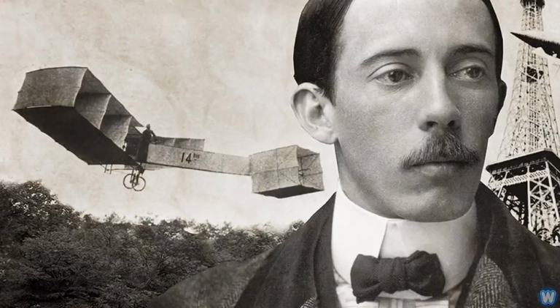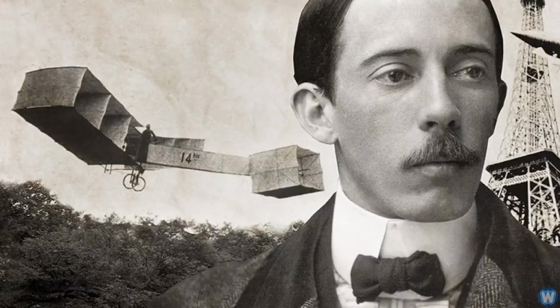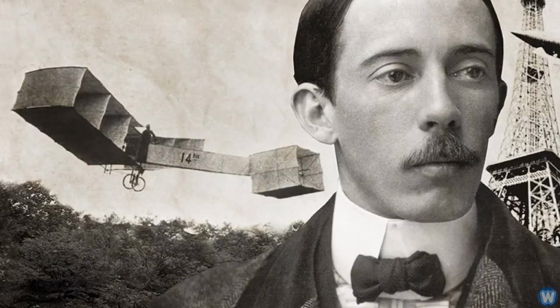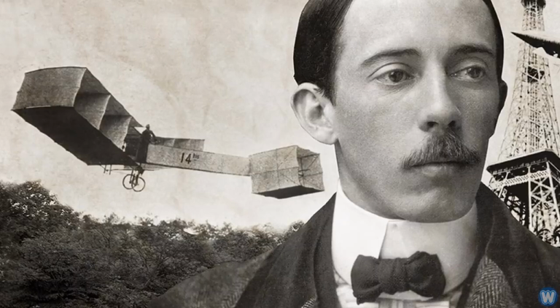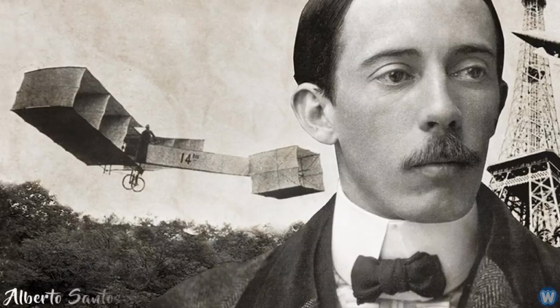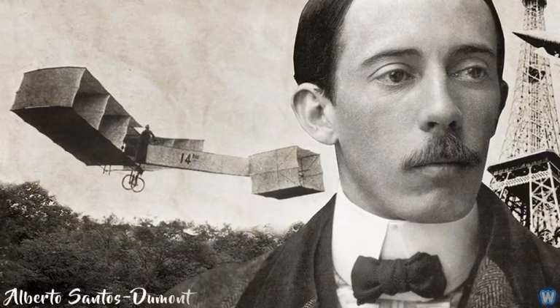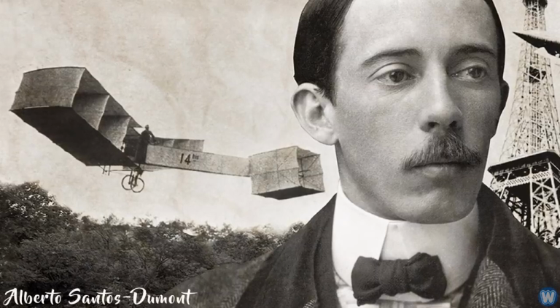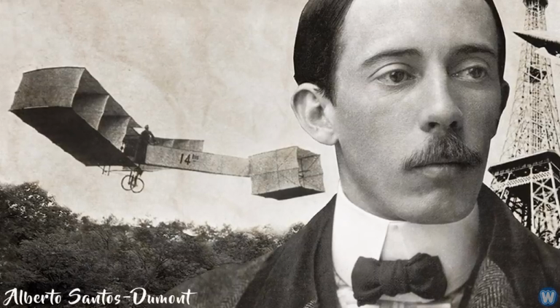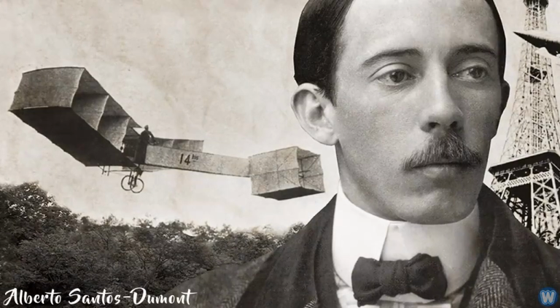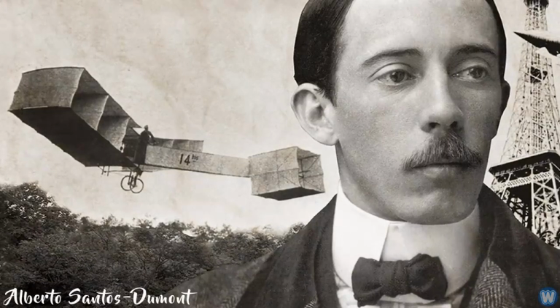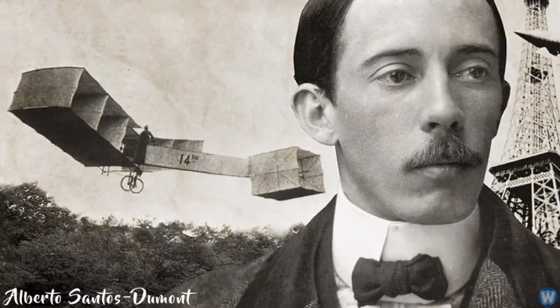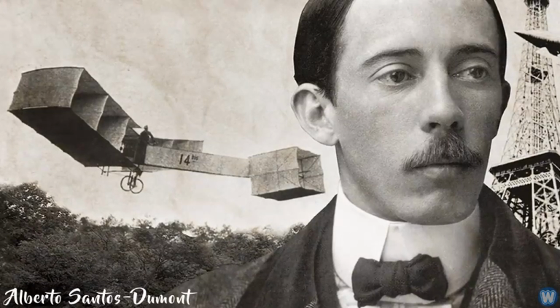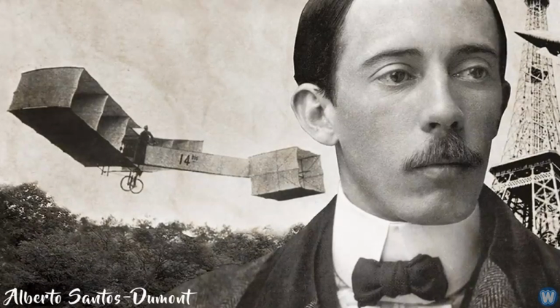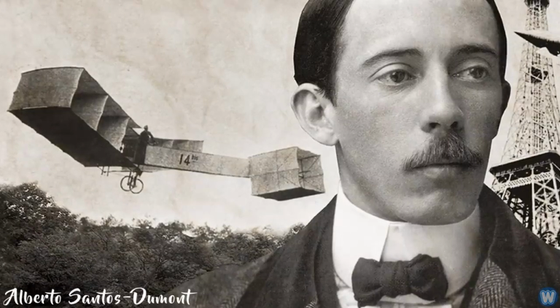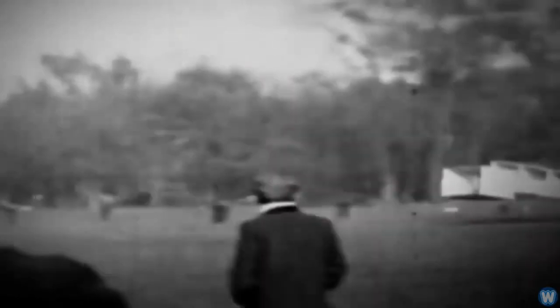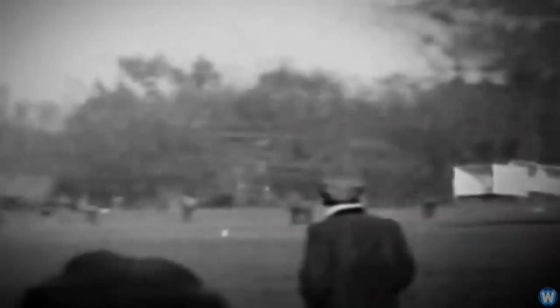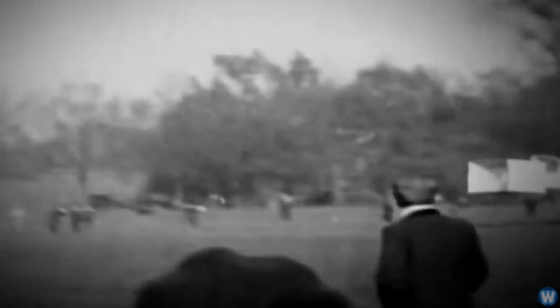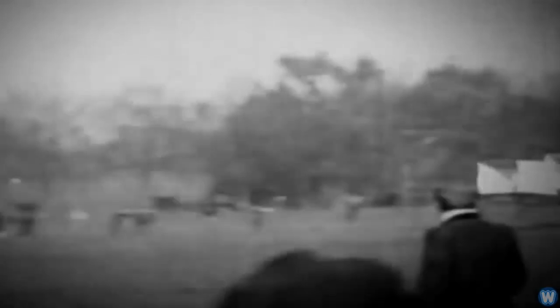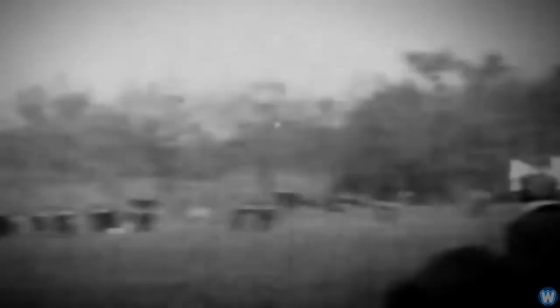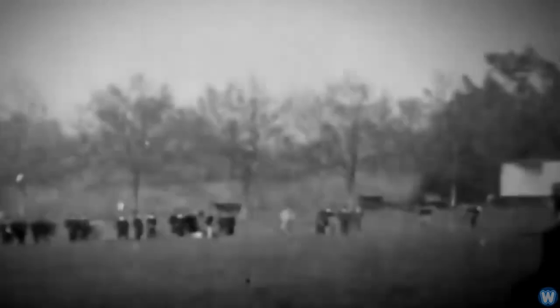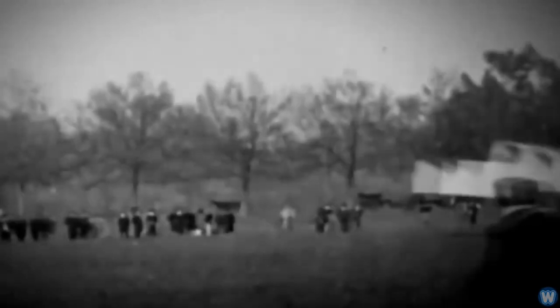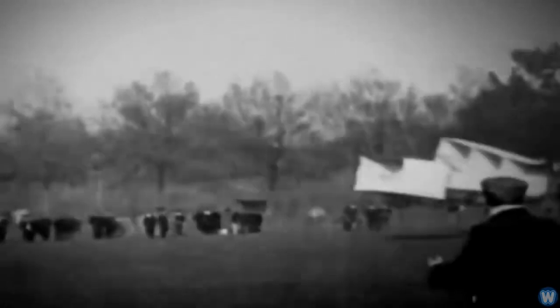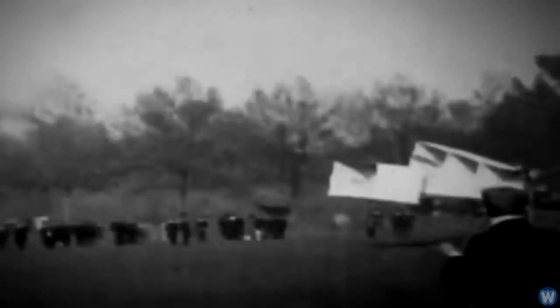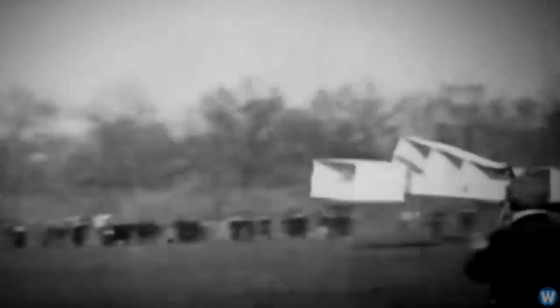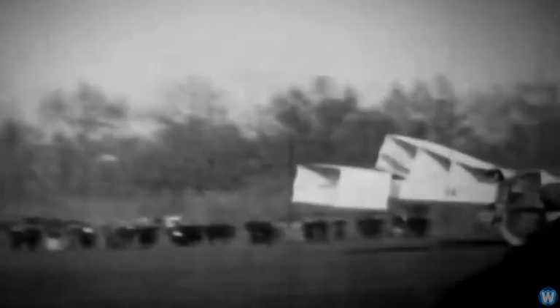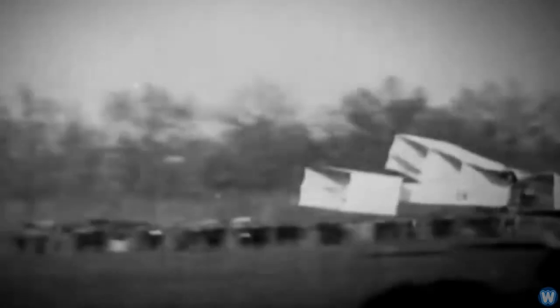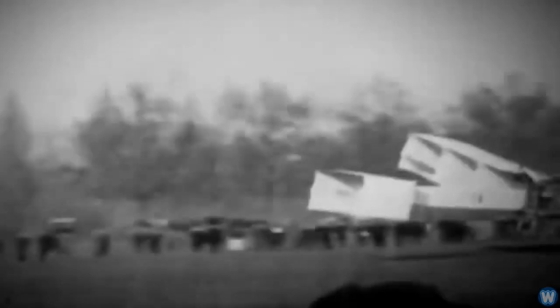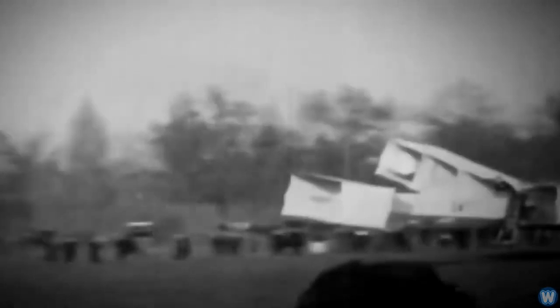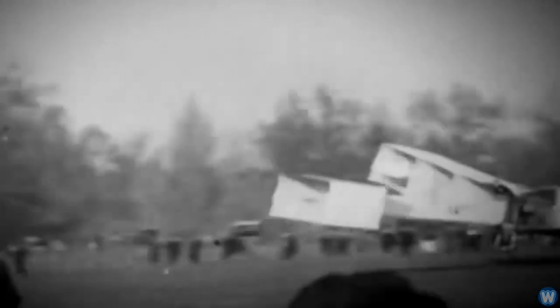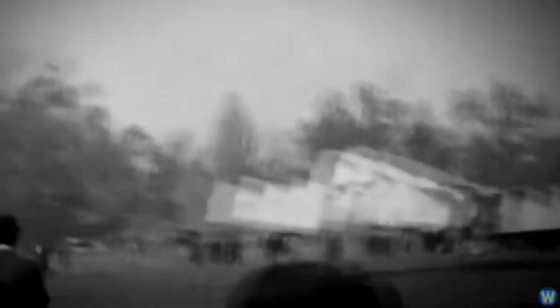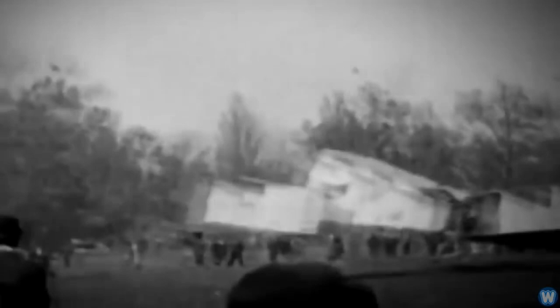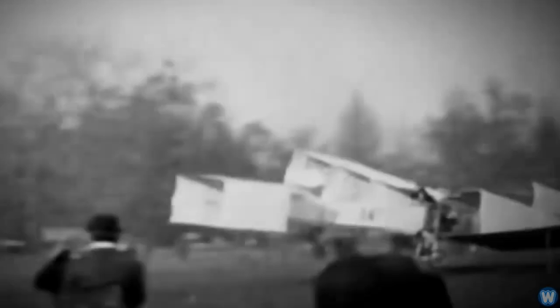The name Dumont is a tribute to Alberto Santos Dumont, who is a national hero in Brazil and believed by many Brazilians to have beaten the Wright Brothers' historic 1903 flight at Kitty Hawk.